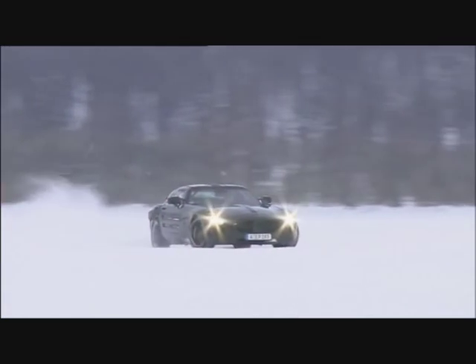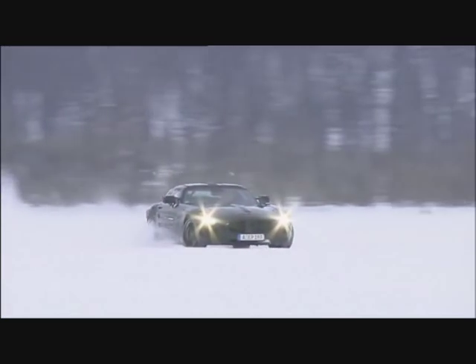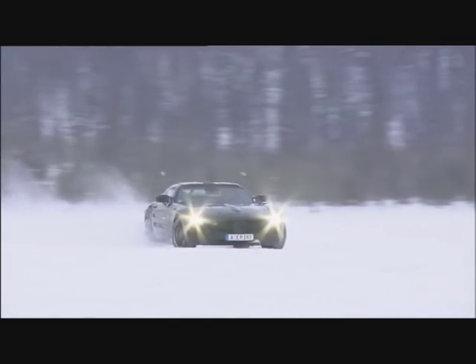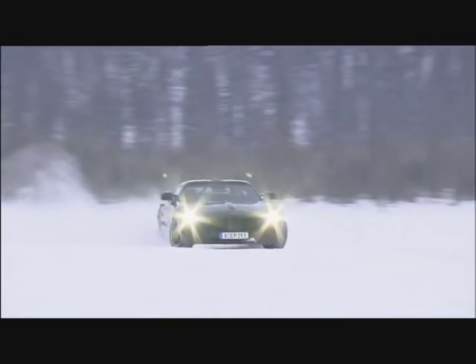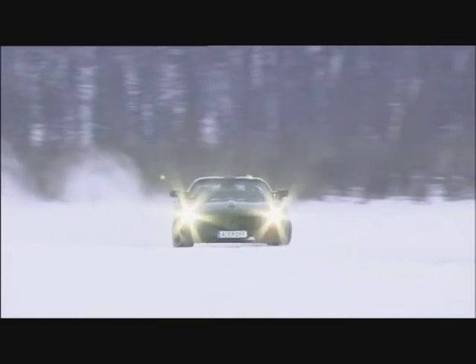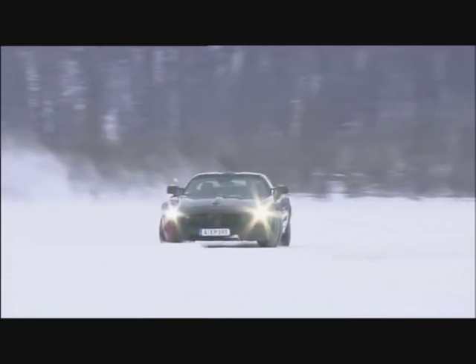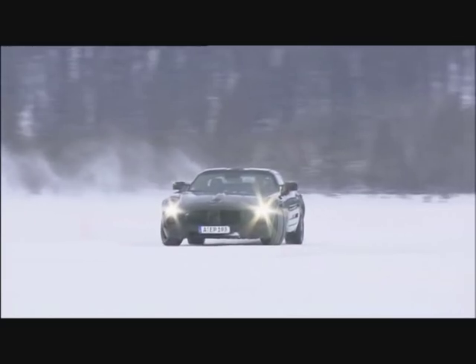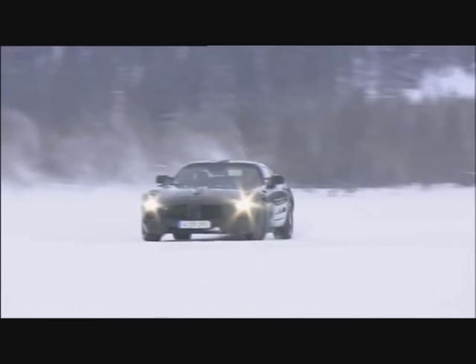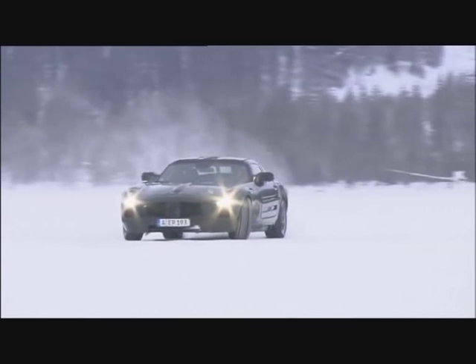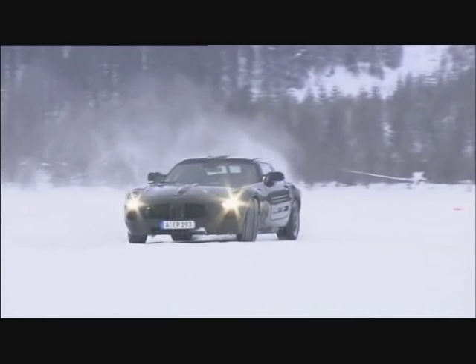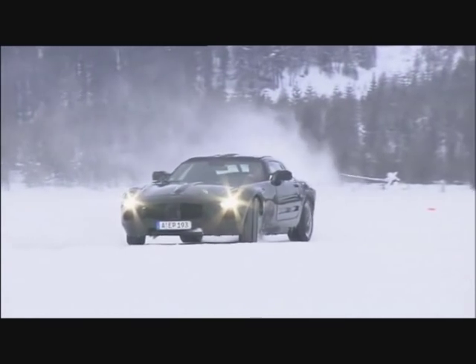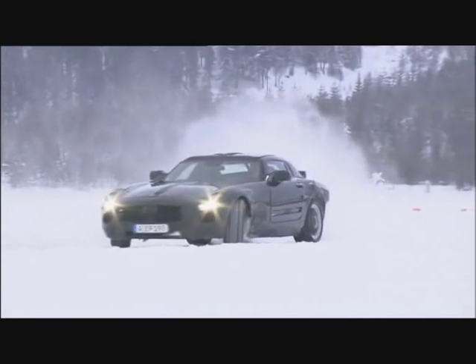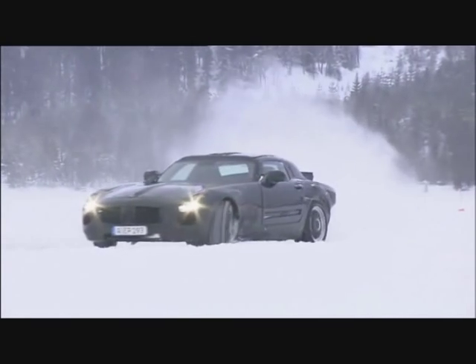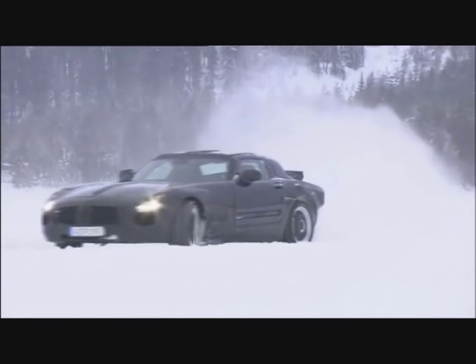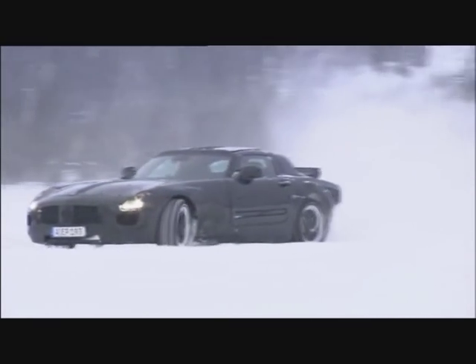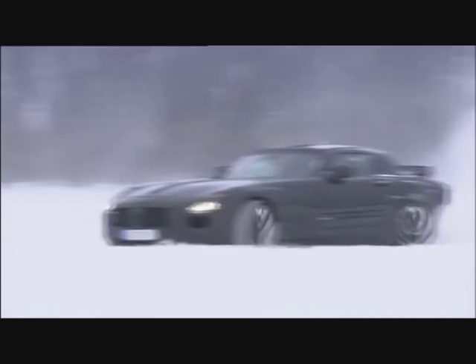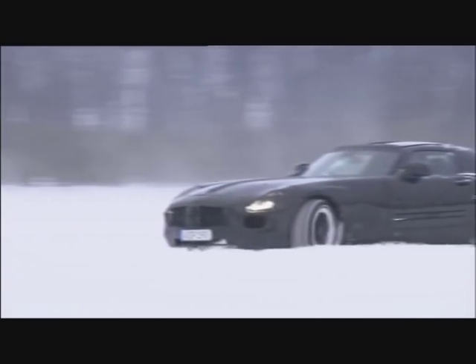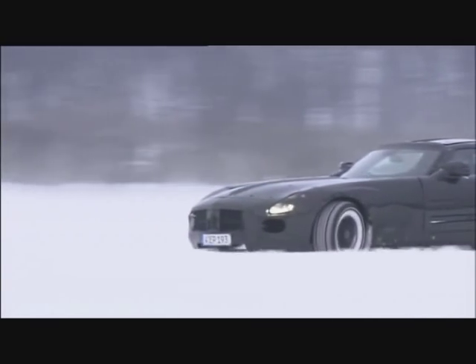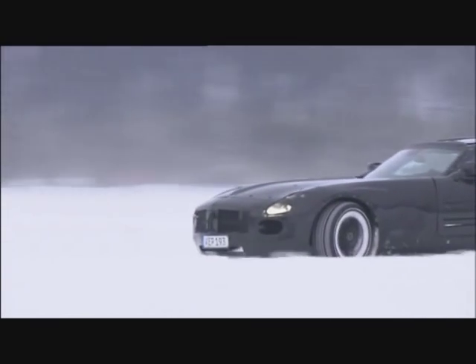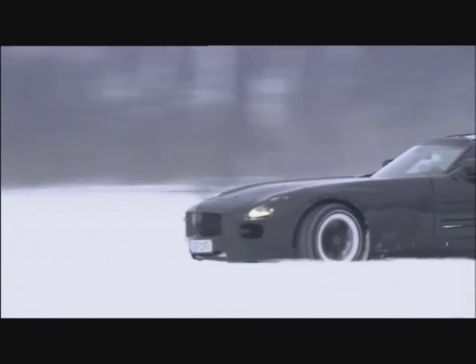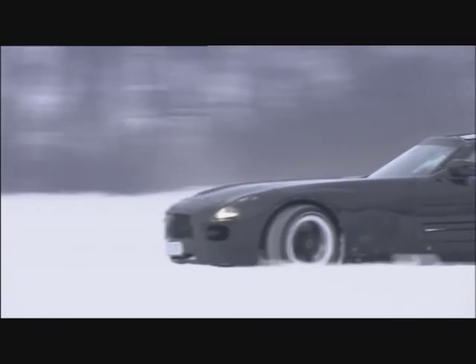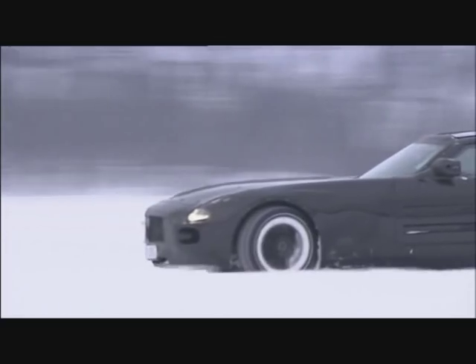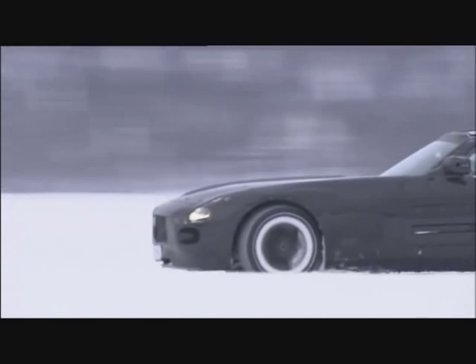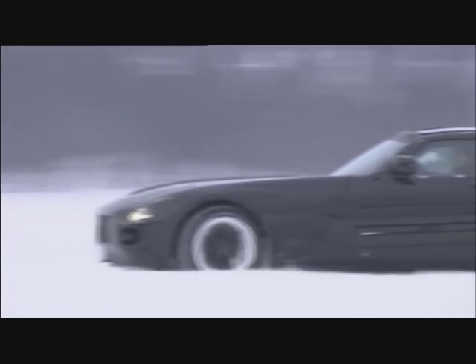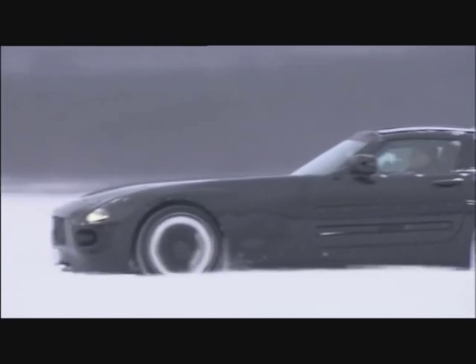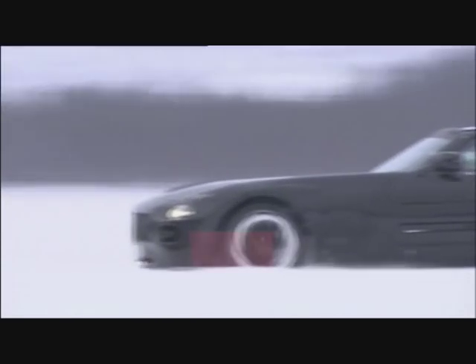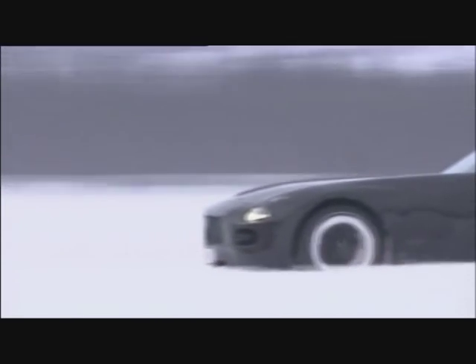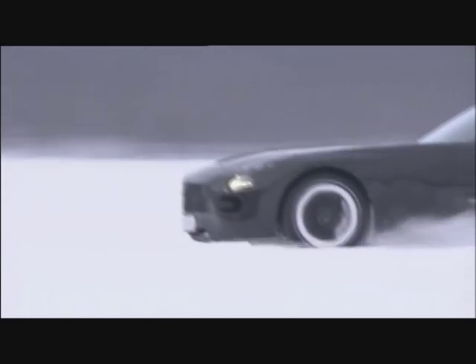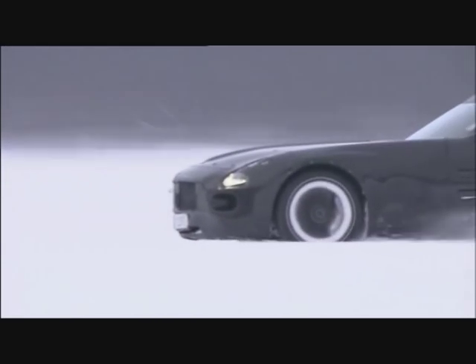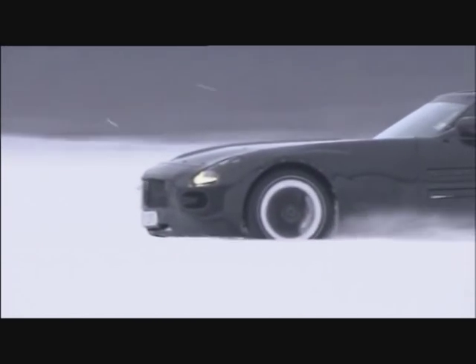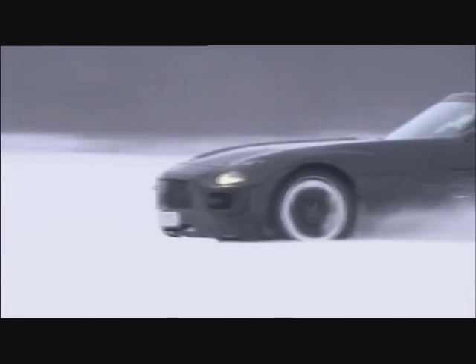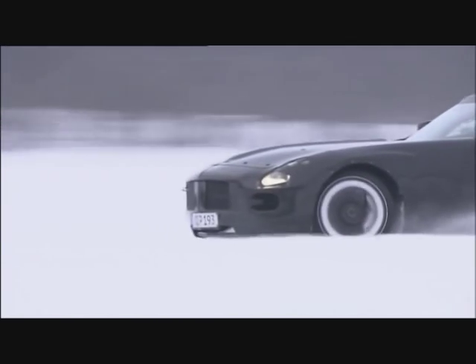How much fun will it really be to drive? We'll hopefully be able to test it ourselves soon without the car being camouflaged. To buy one and bring it home, you'll need around 160,000 euros.